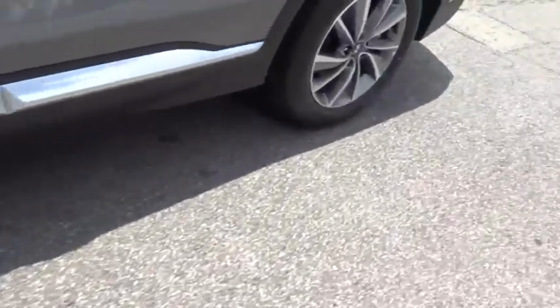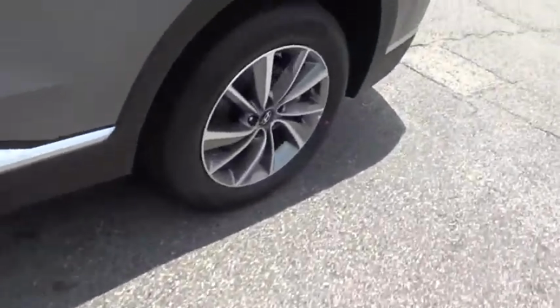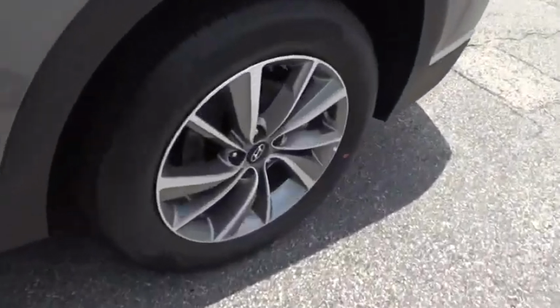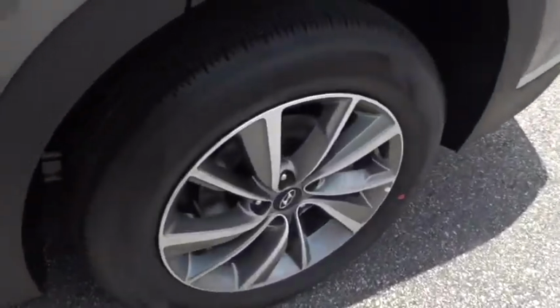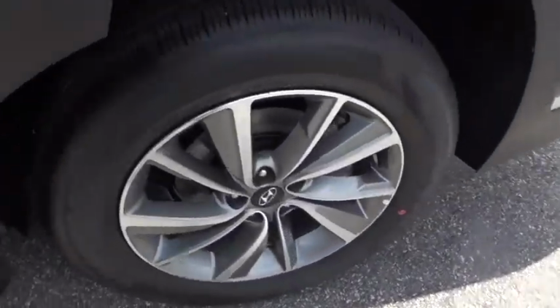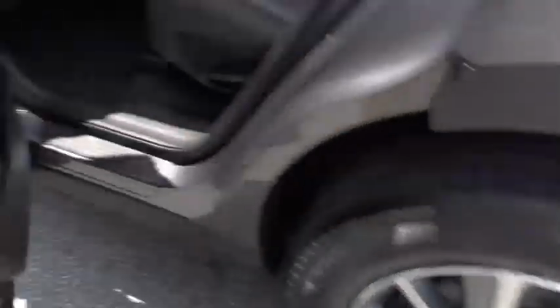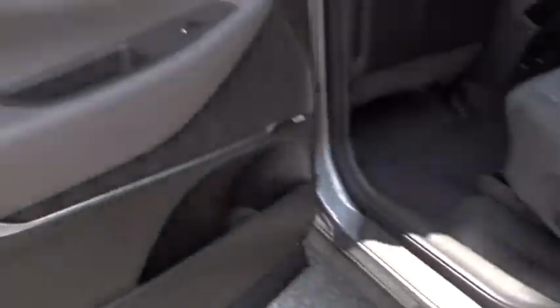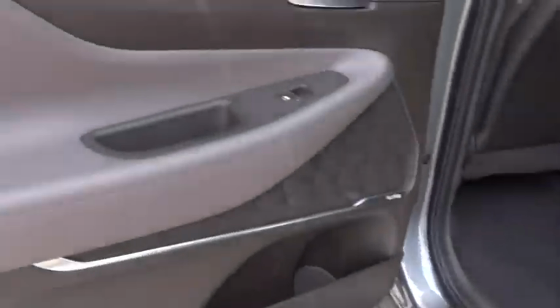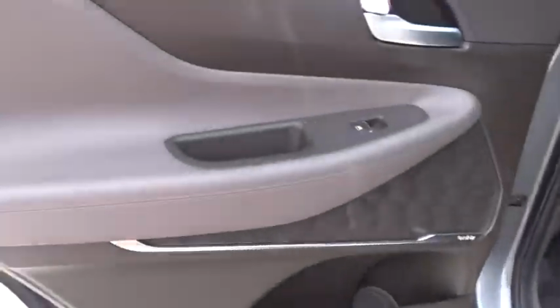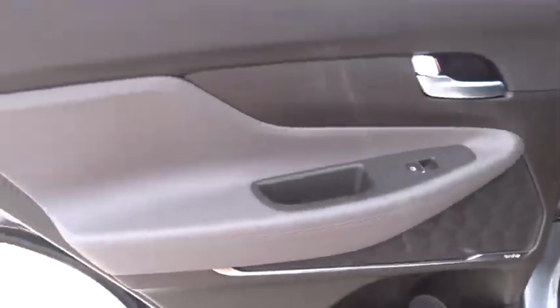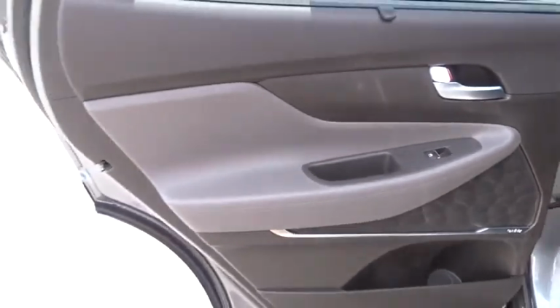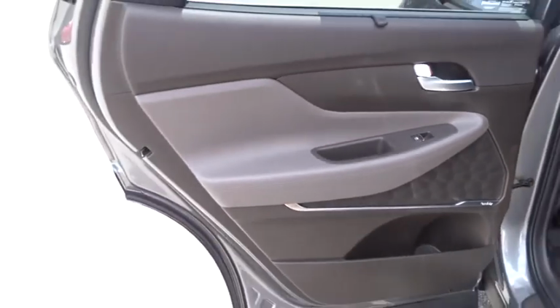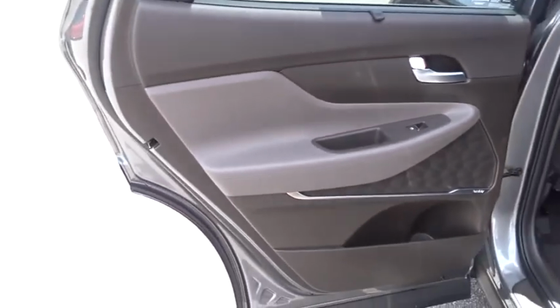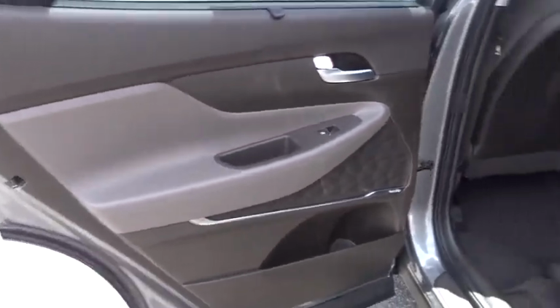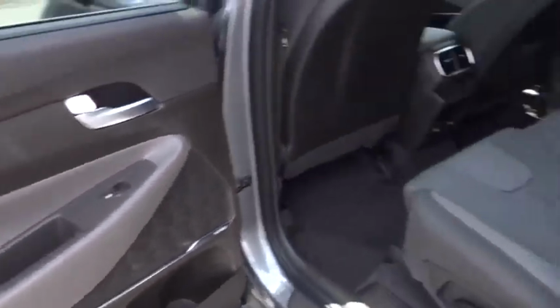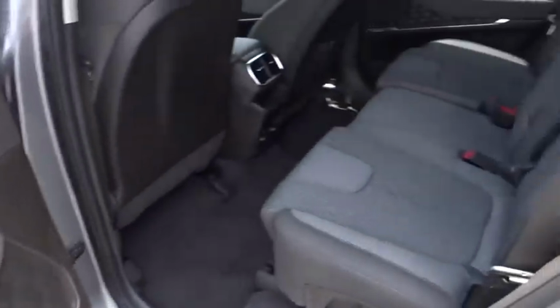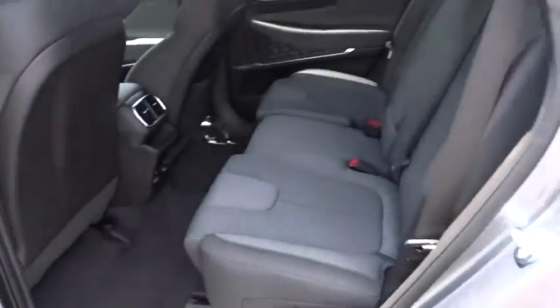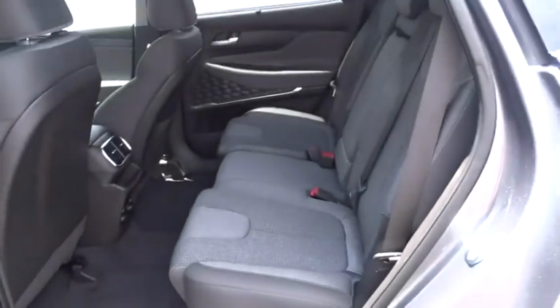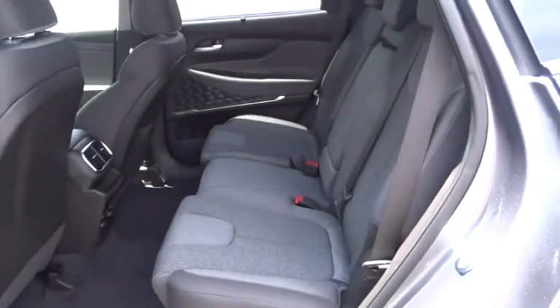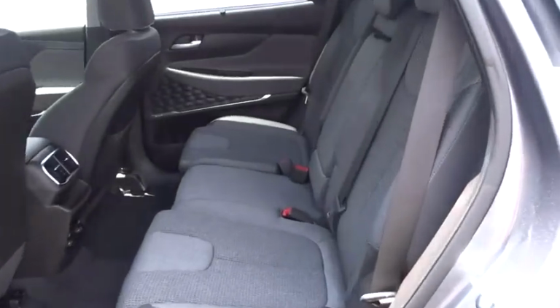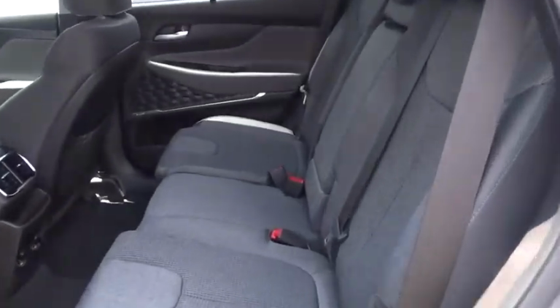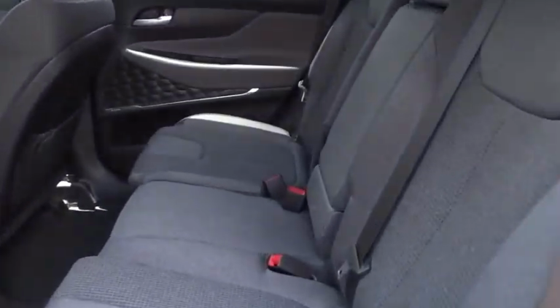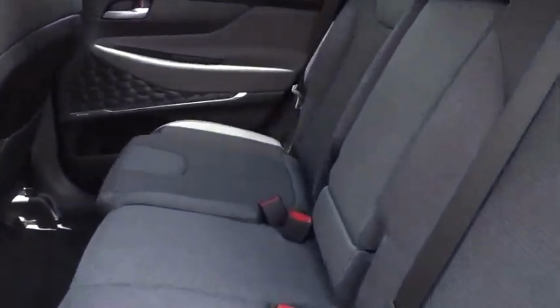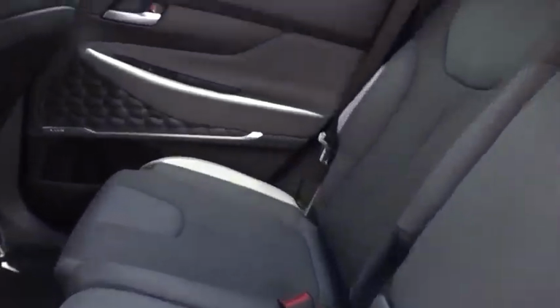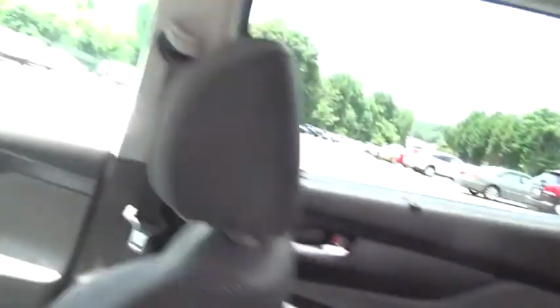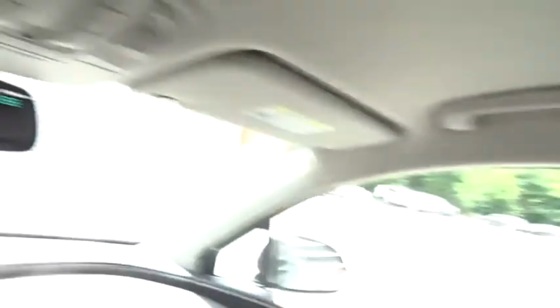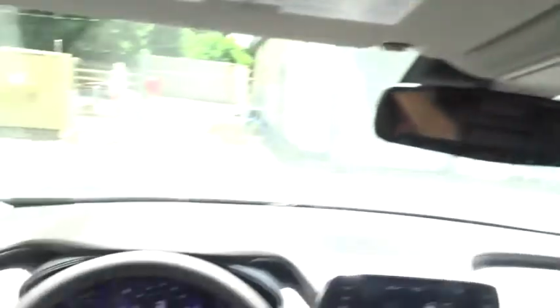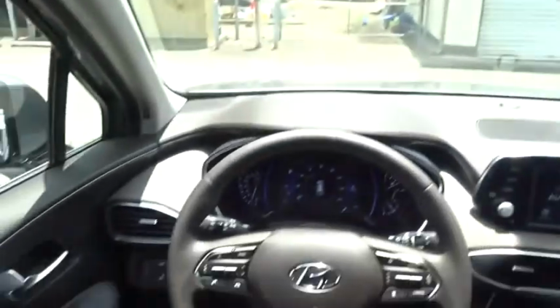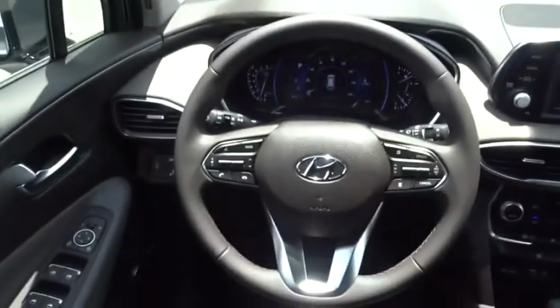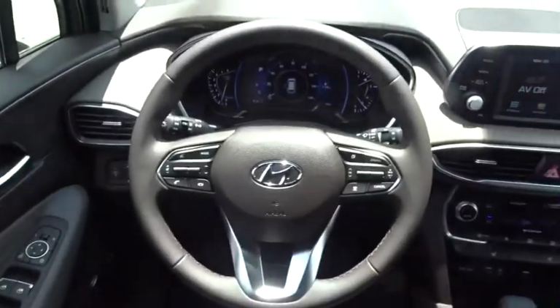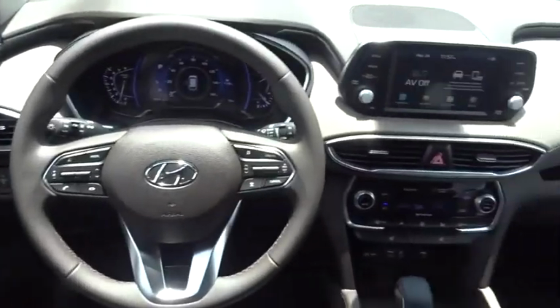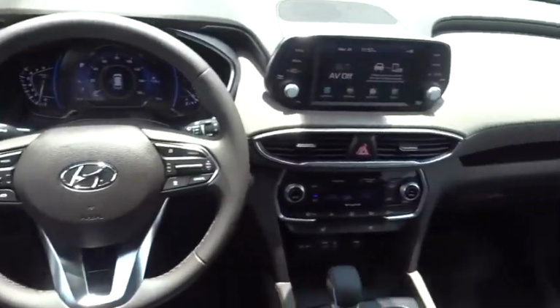Leather-wrapped steering wheel, Bluetooth, power steering, adjustable steering wheel, keyless start, aluminum wheels, cruise control, auto-dimming rear-view mirror, four-wheel disc brakes.